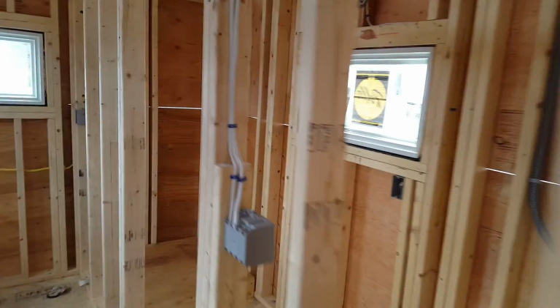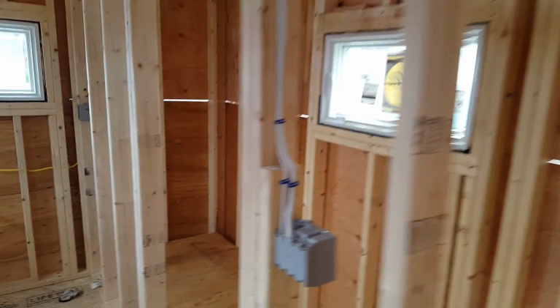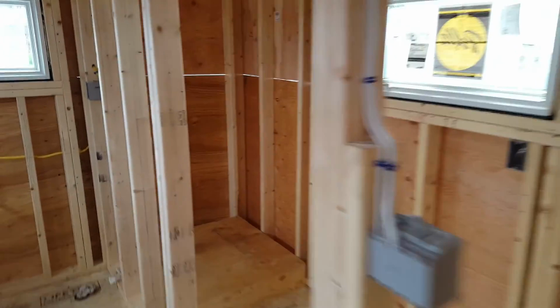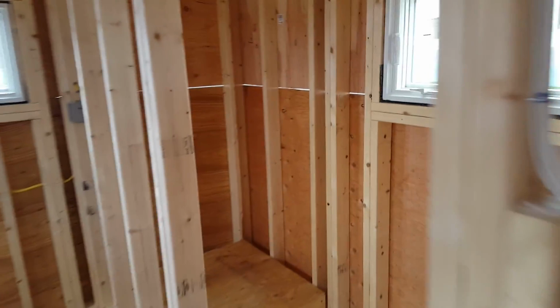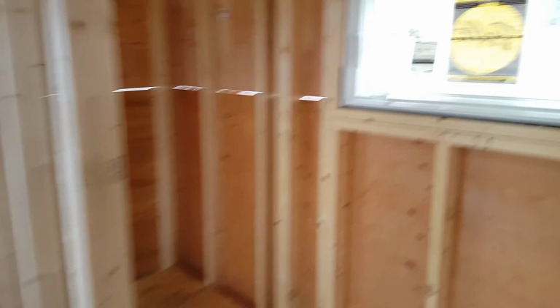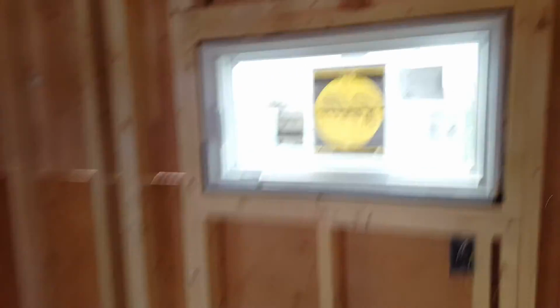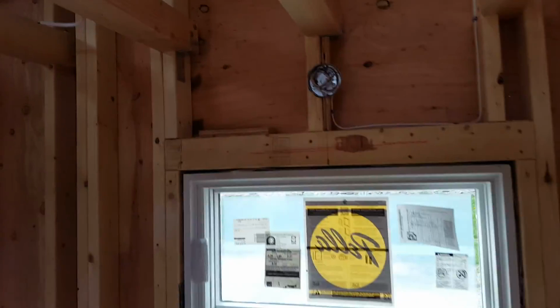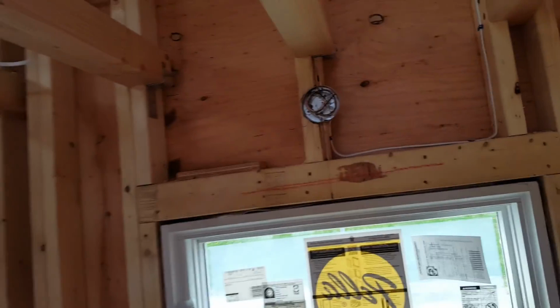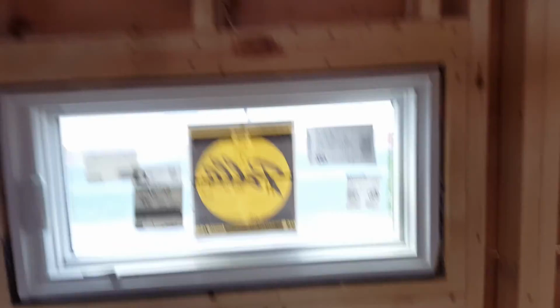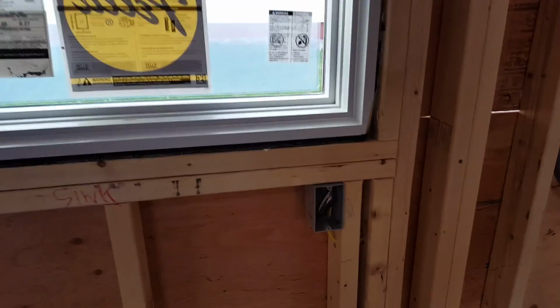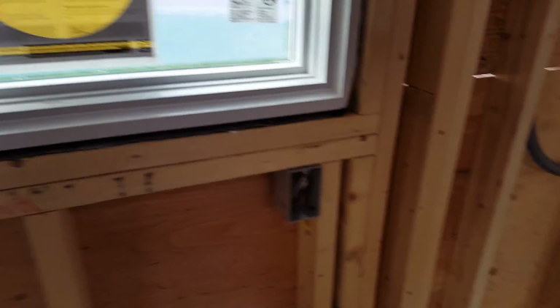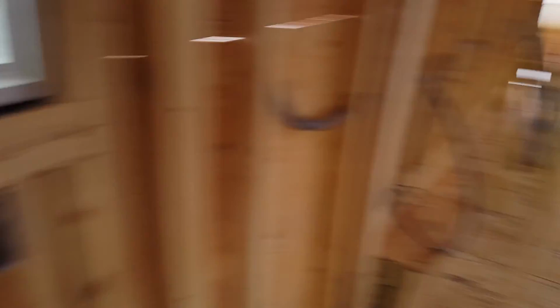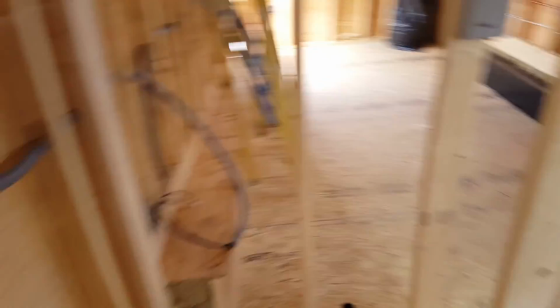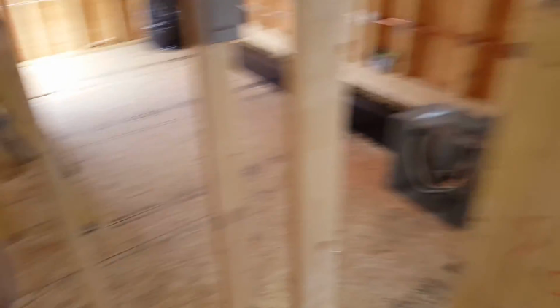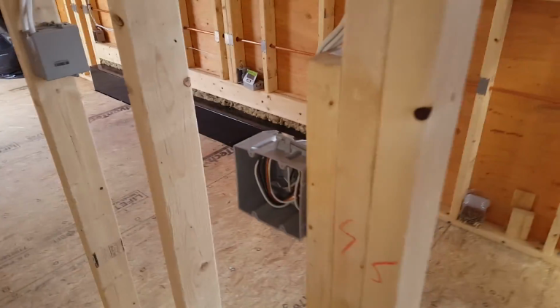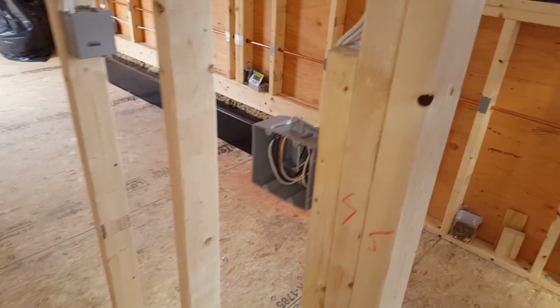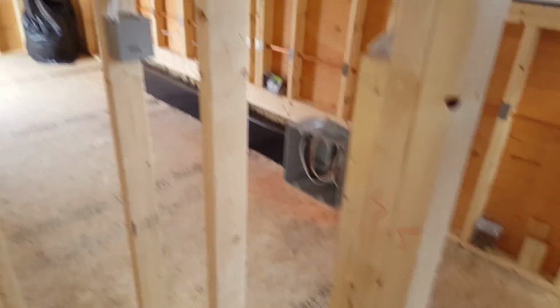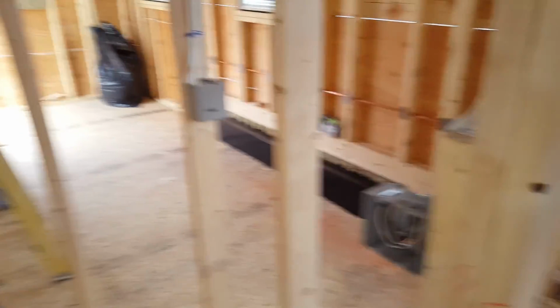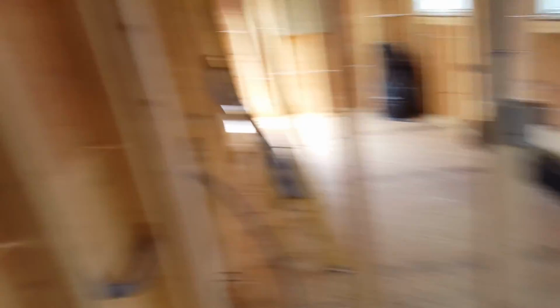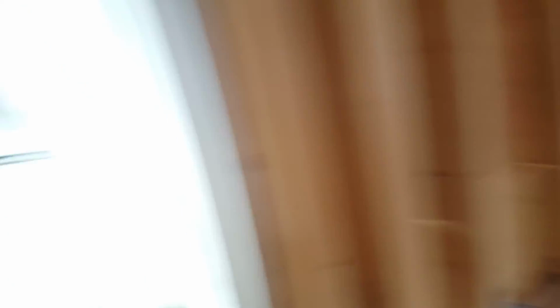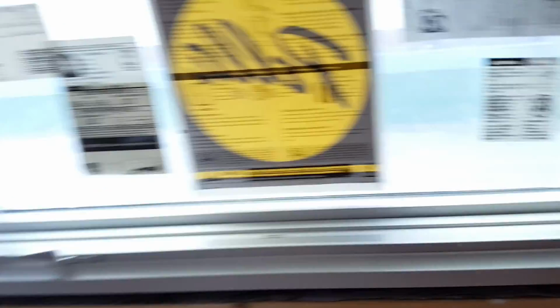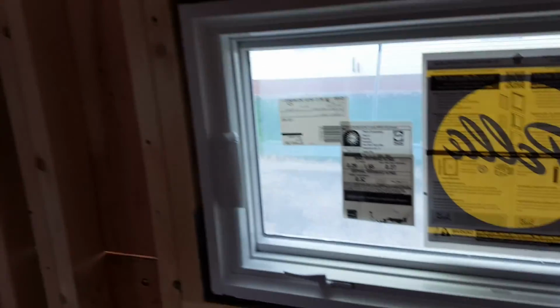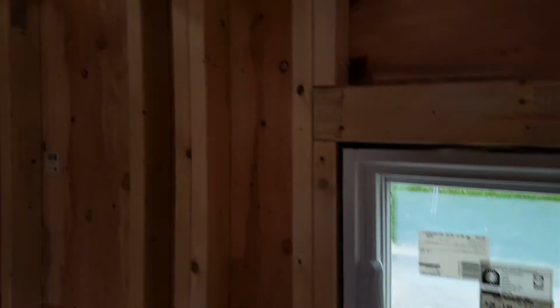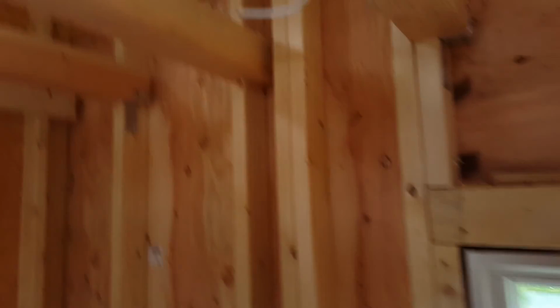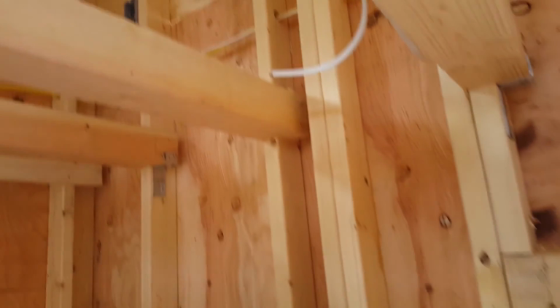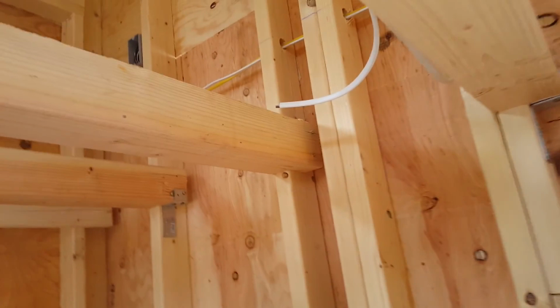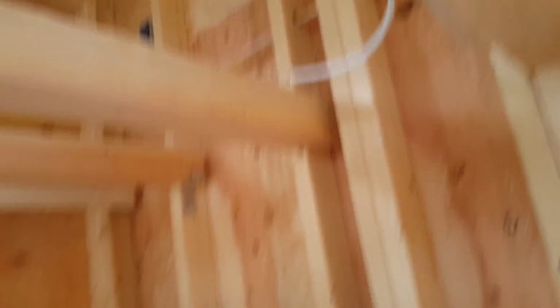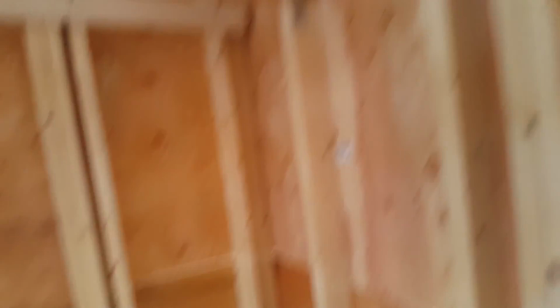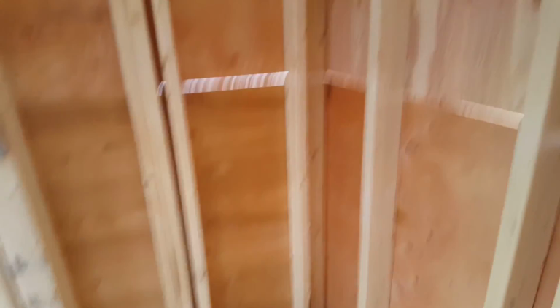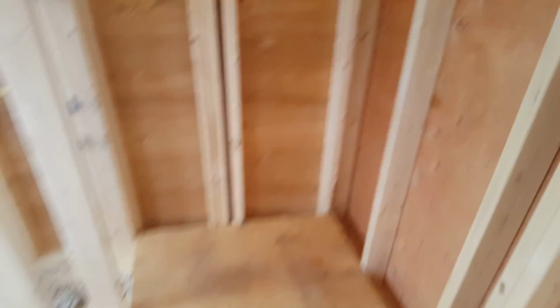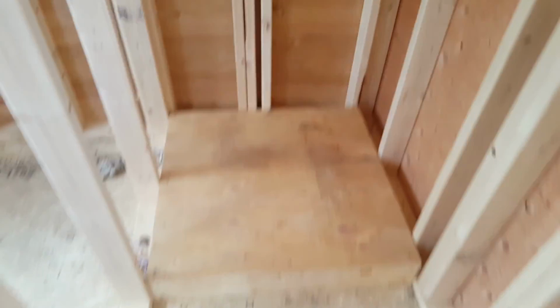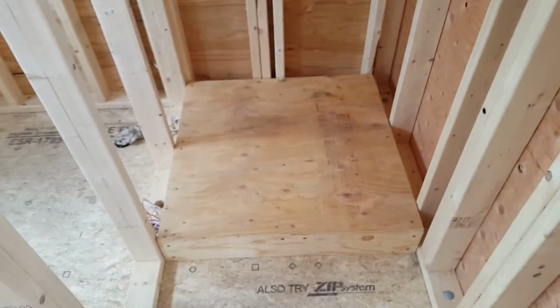Here's the bathroom. We'll have a light there, an outlet here, and a switch box here. We'll have an exhaust fan up in this bay, and the shower will be here.